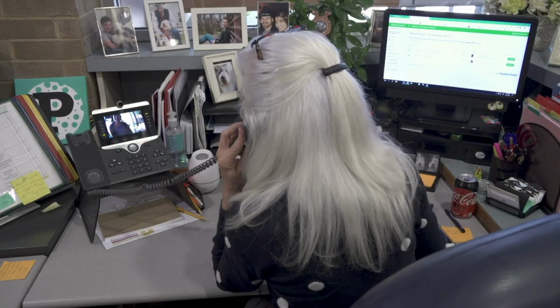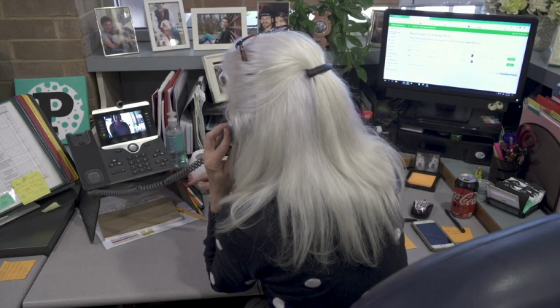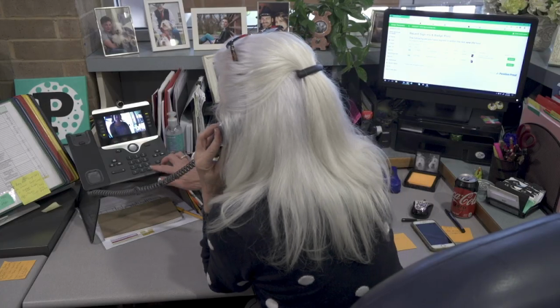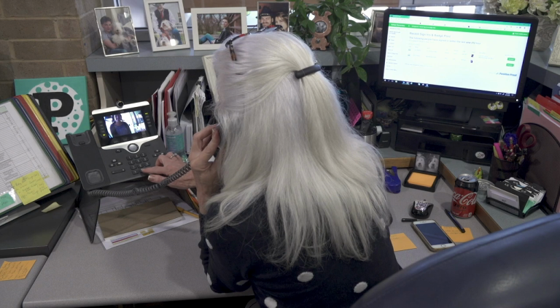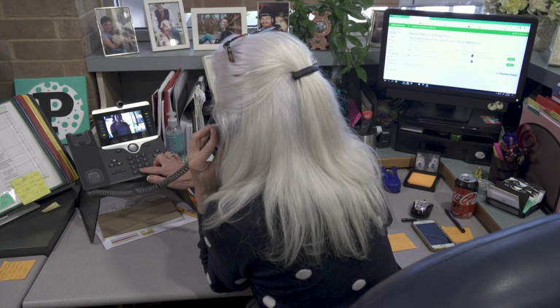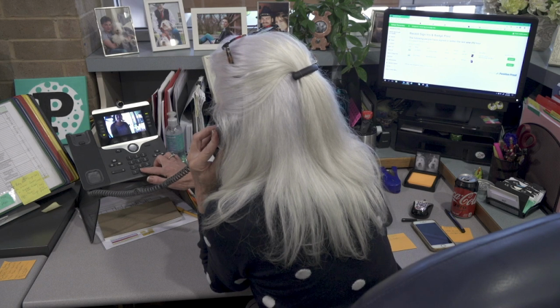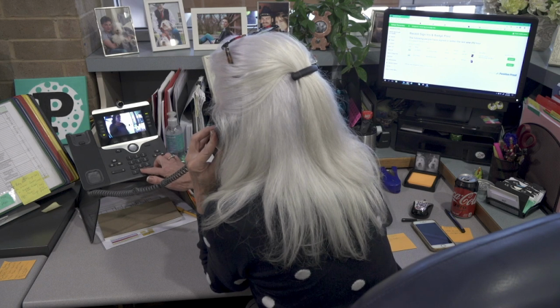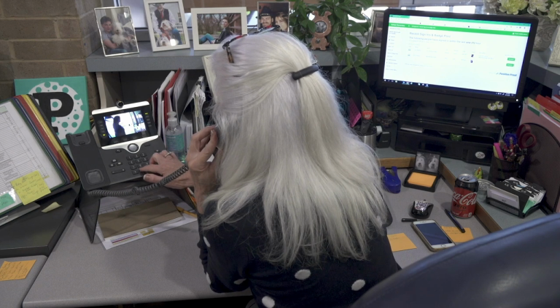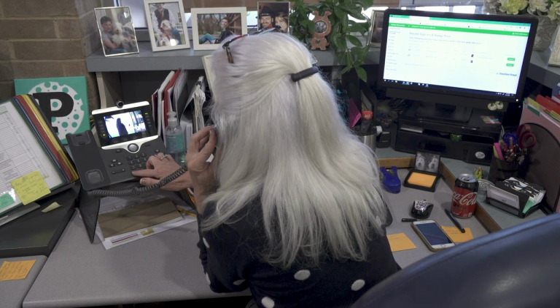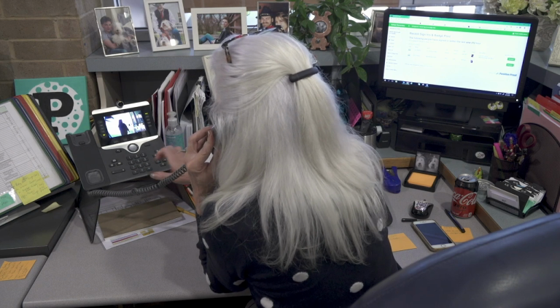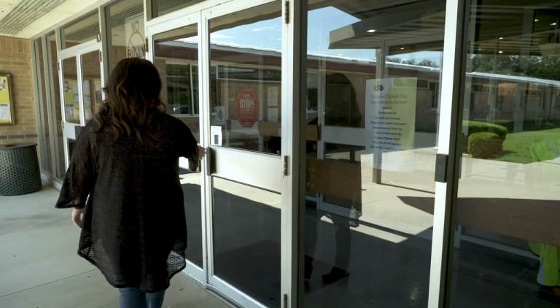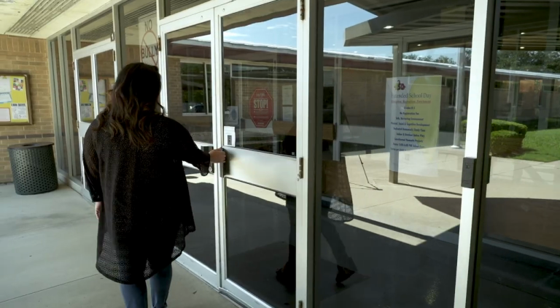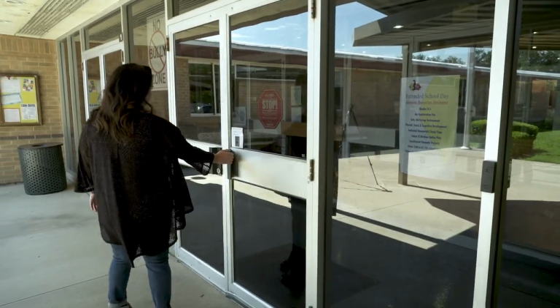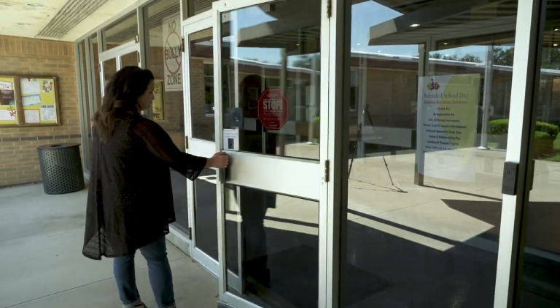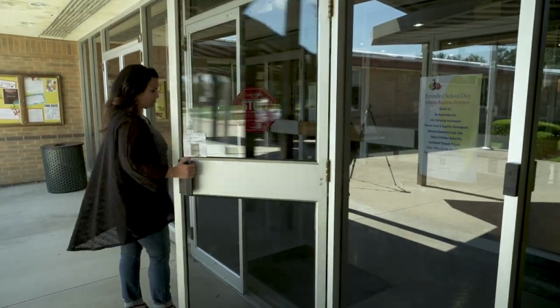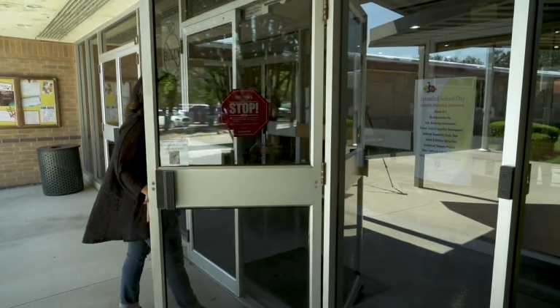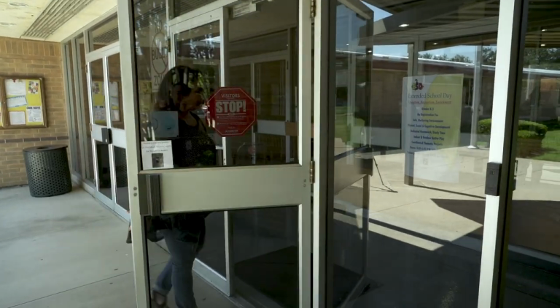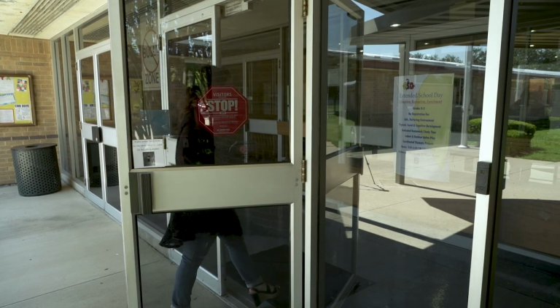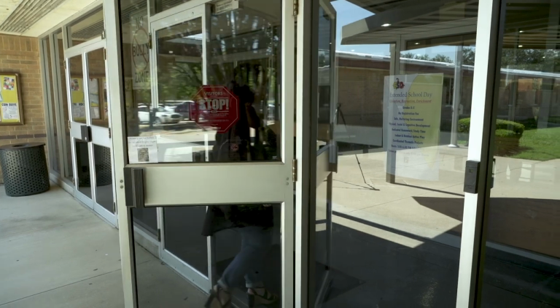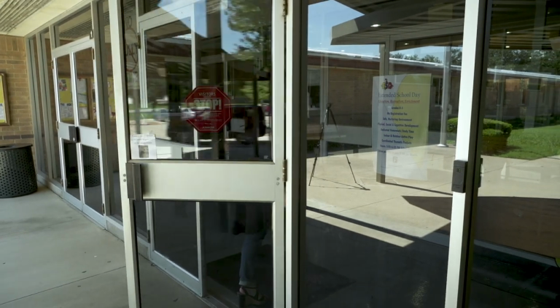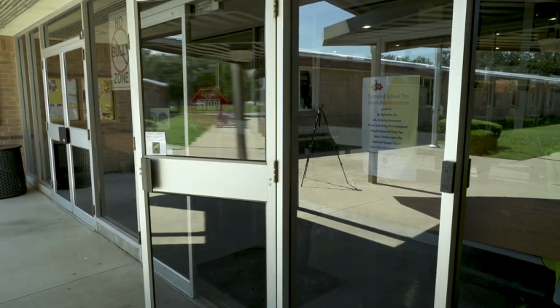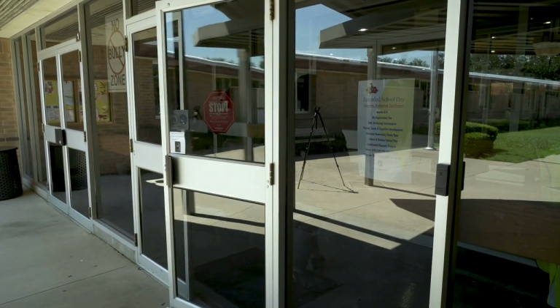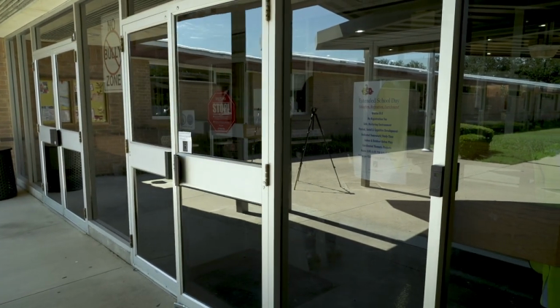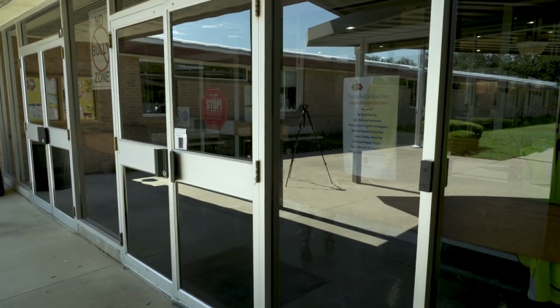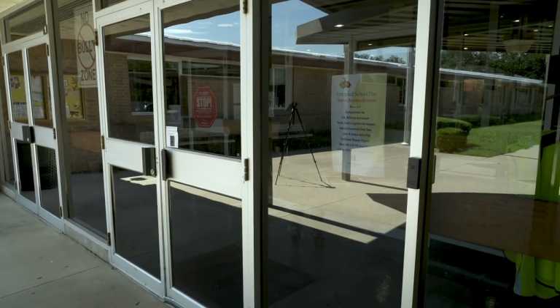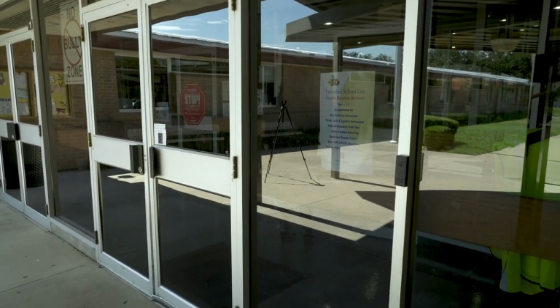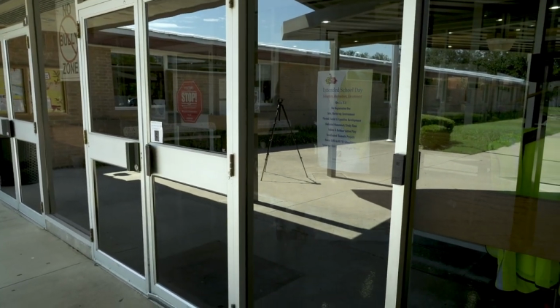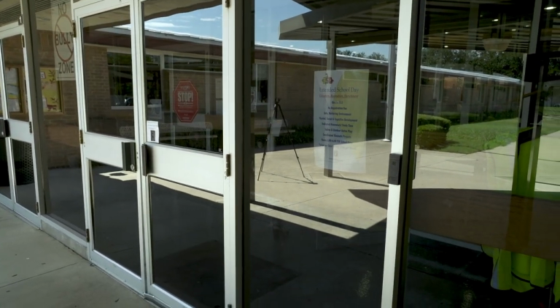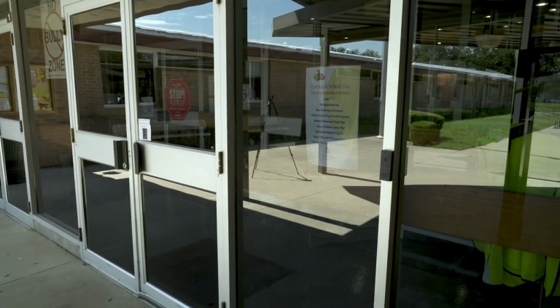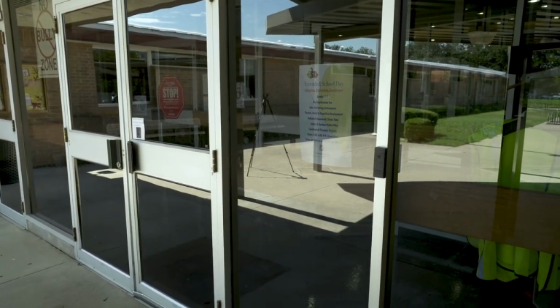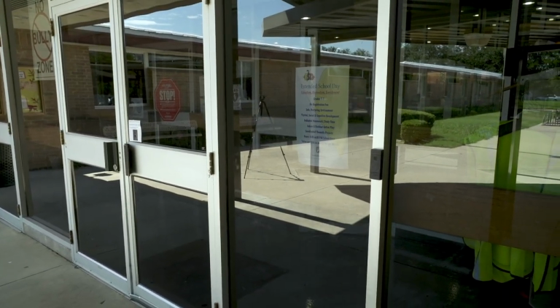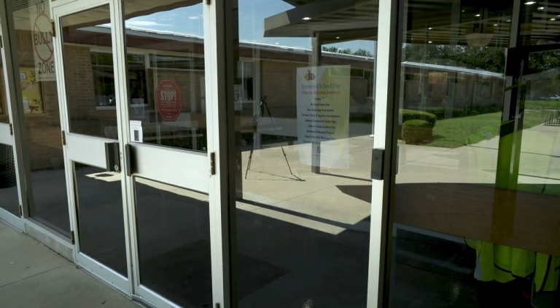Front office personnel would then have the option to unlock the front doors and allow the visitor access to the building. No visitor would have access to any part of the inside of the school building without approval.